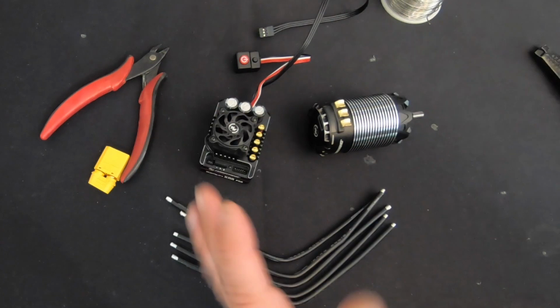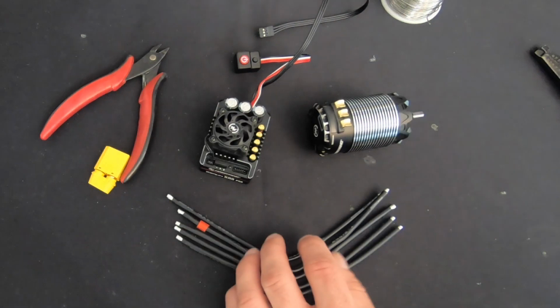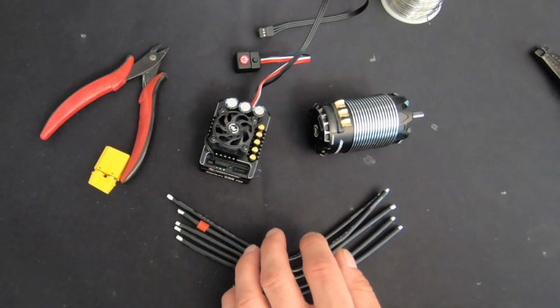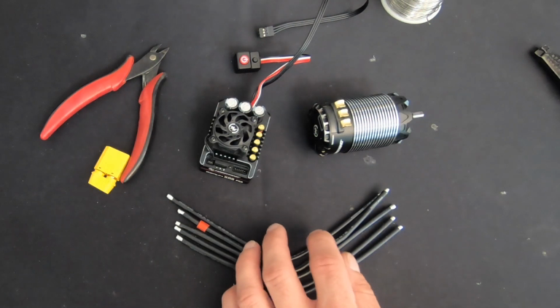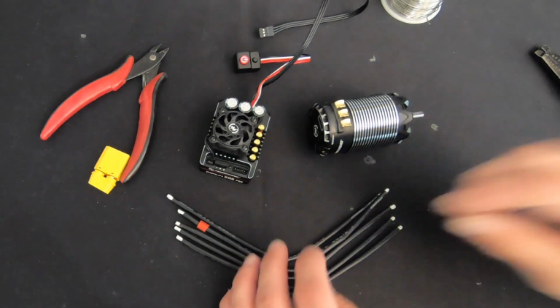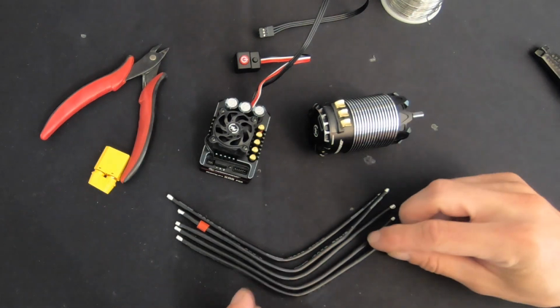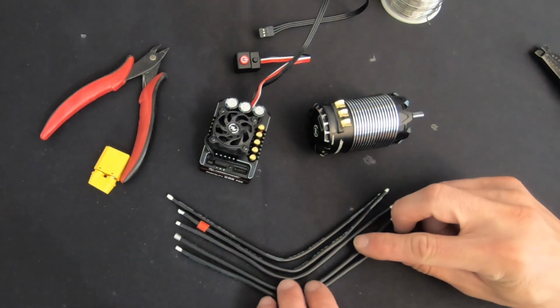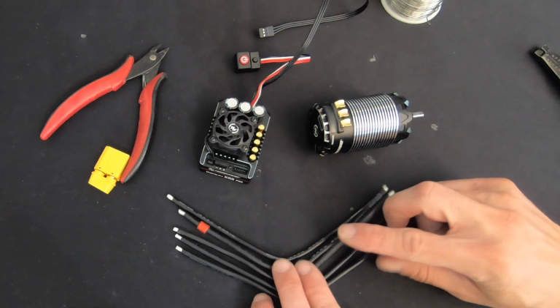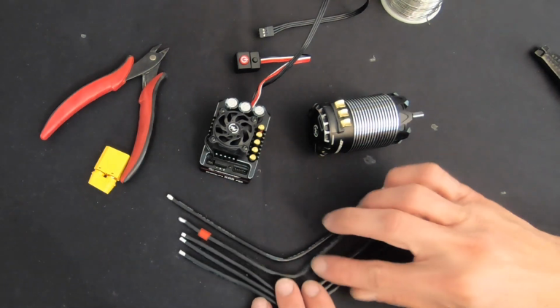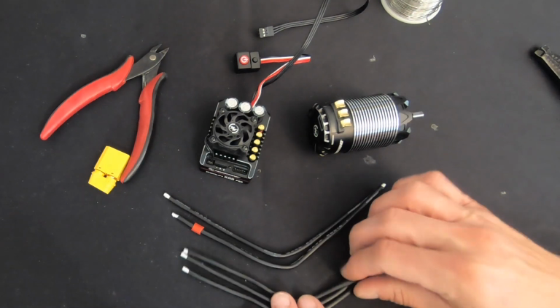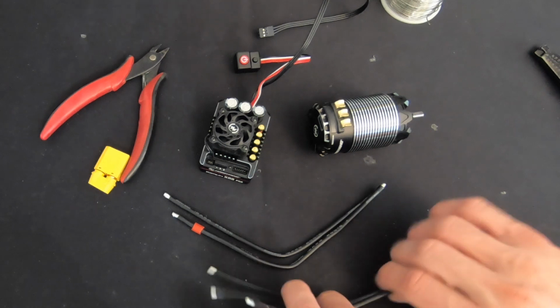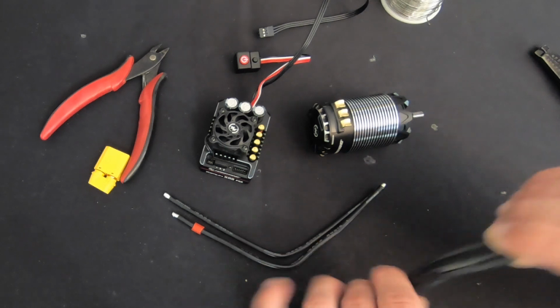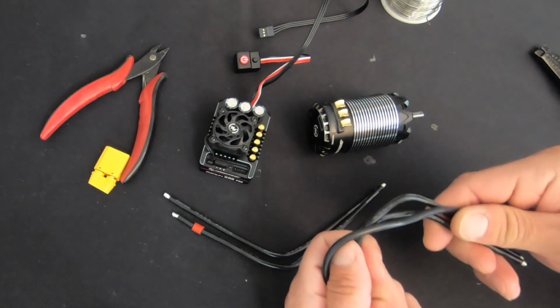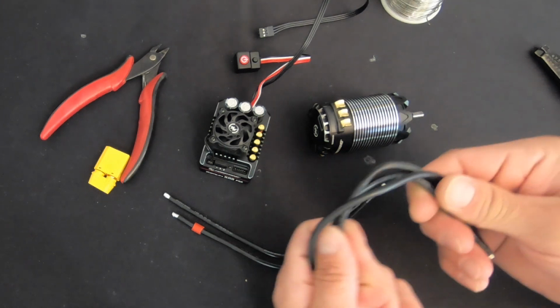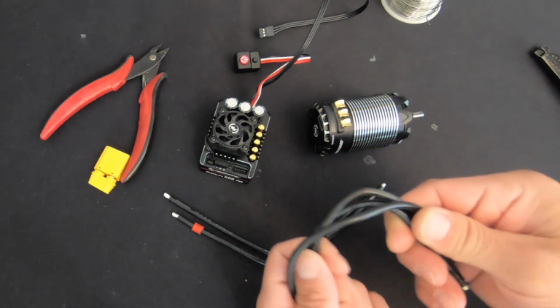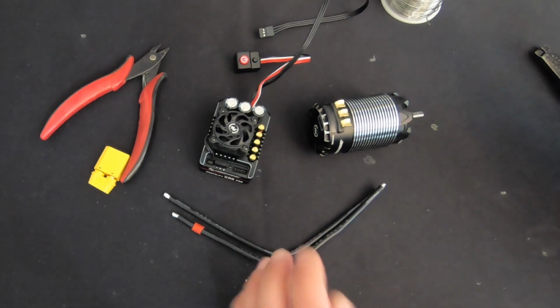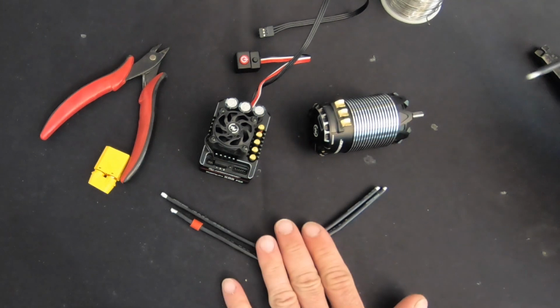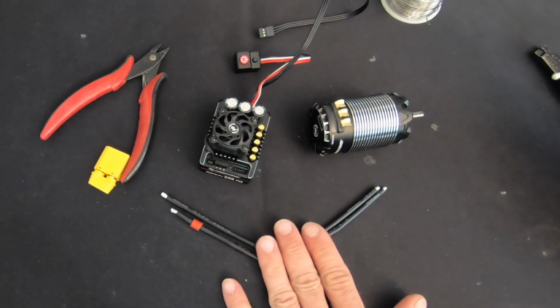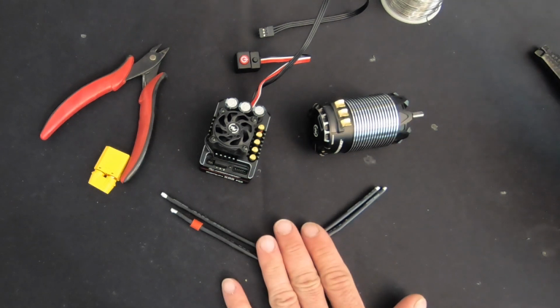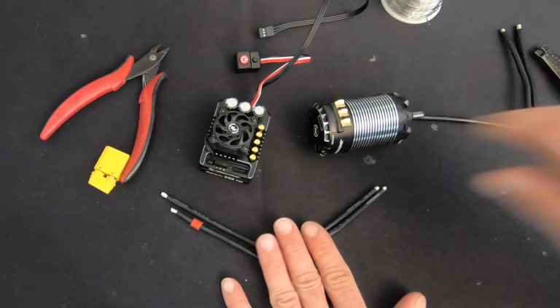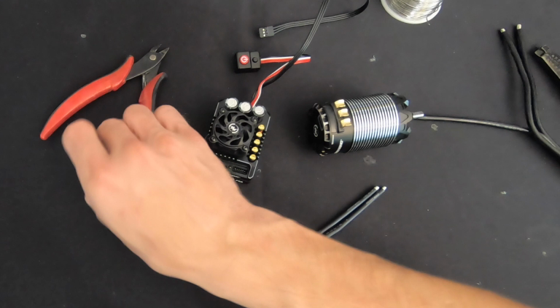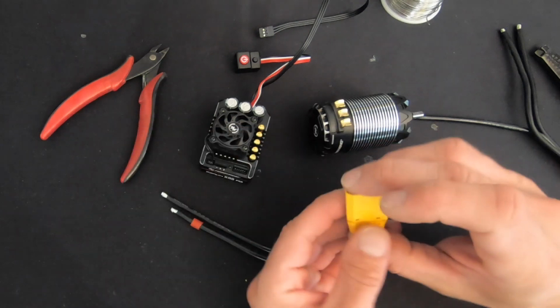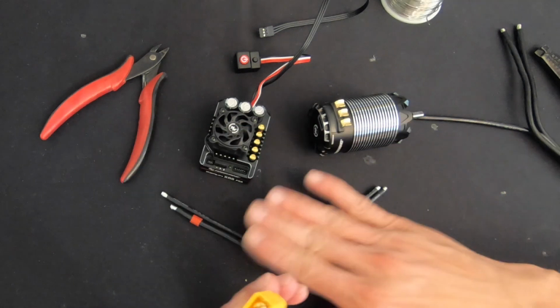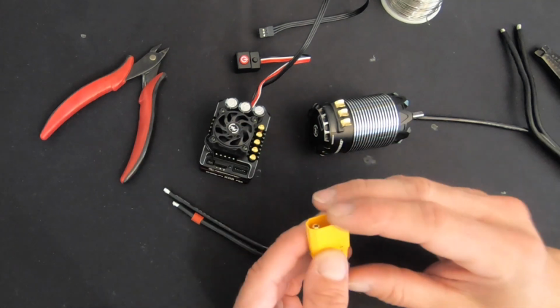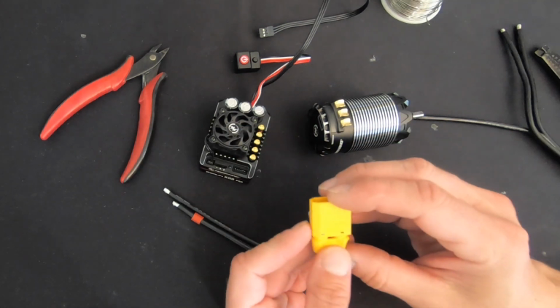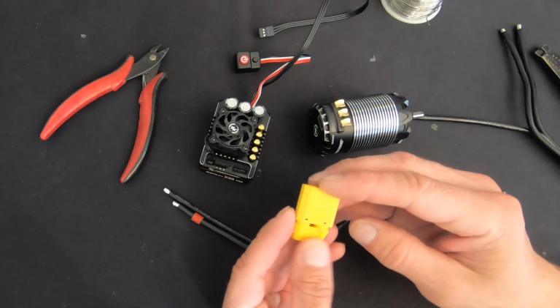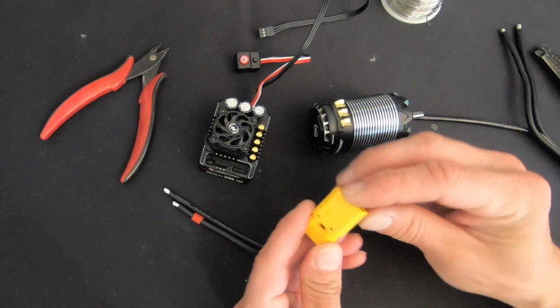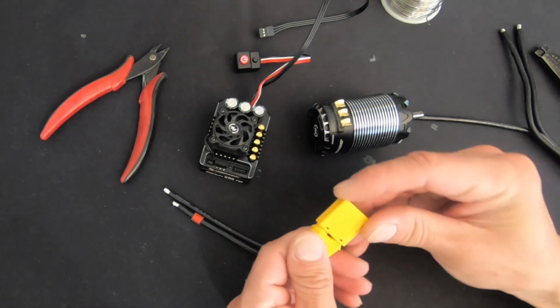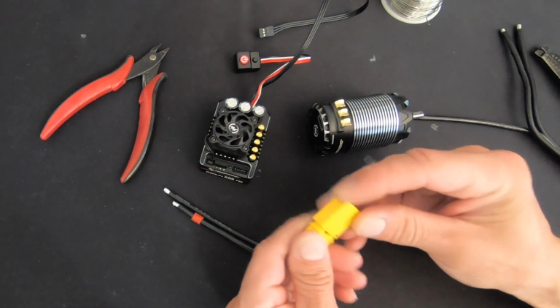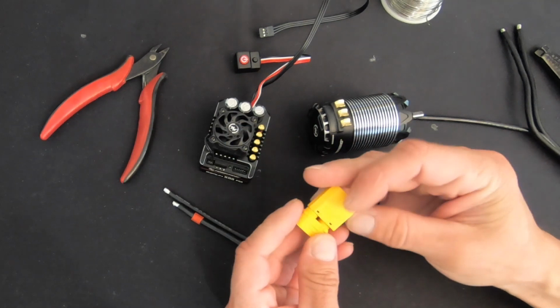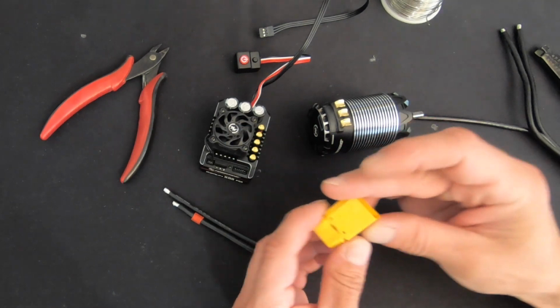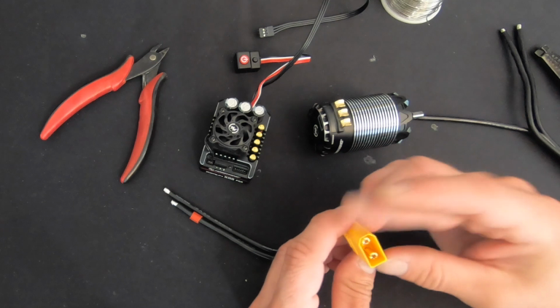These are normally going to go in scale buggies. I'm going to use this for a lot of testing and demos, so I'm going to make sure my motor wires are pretty long and leave these full length for now. I'm going to do about half length on the battery wires, and I'm going to be using an AMASS branded XT90 plug.